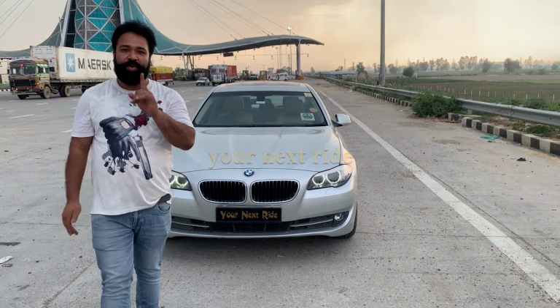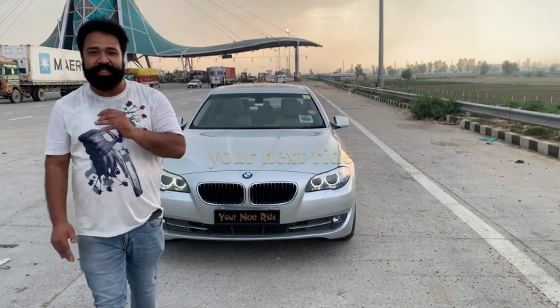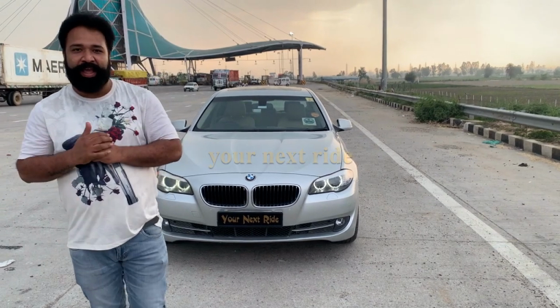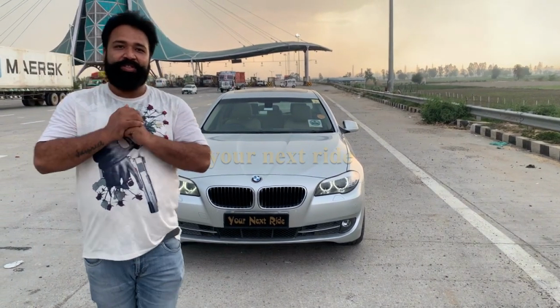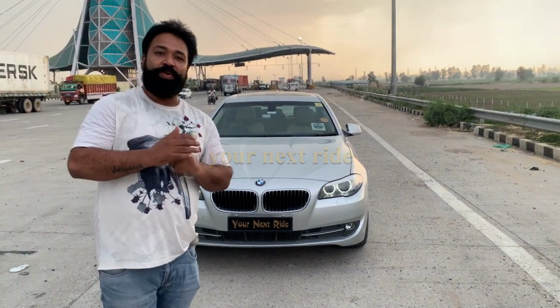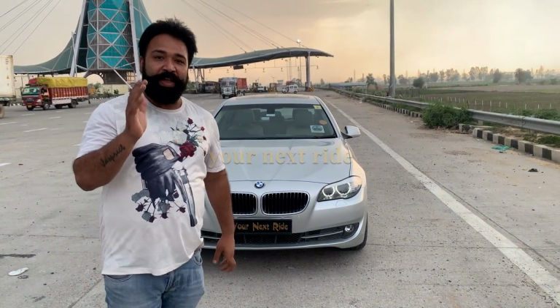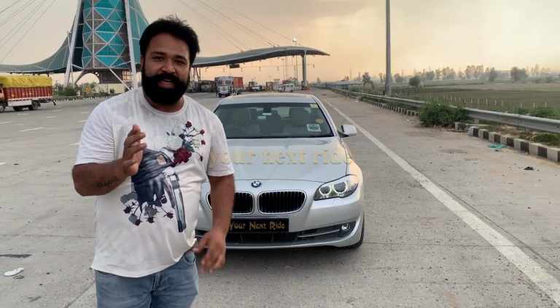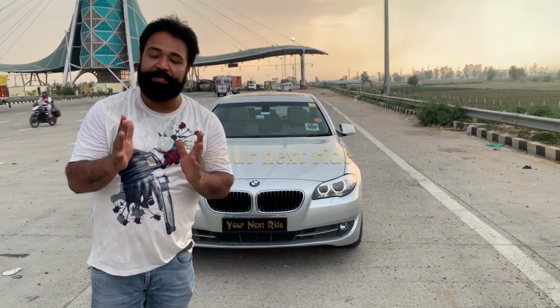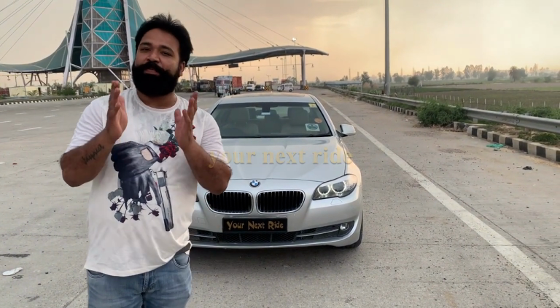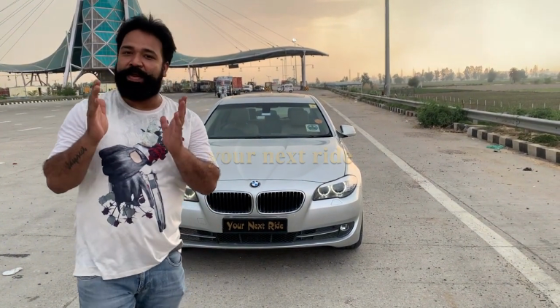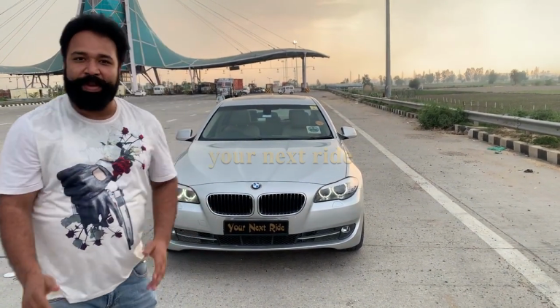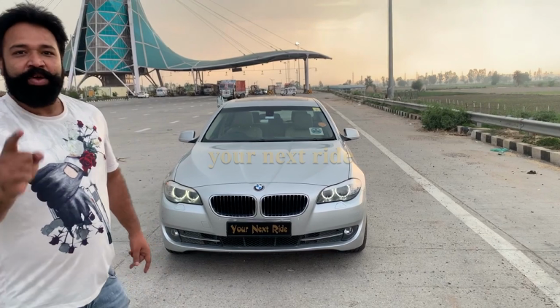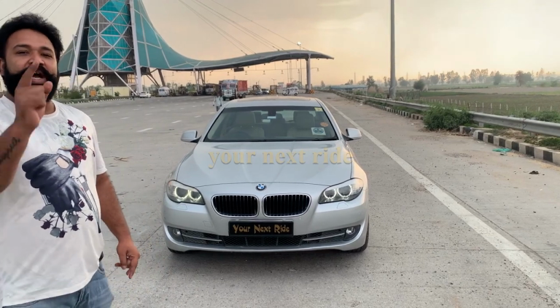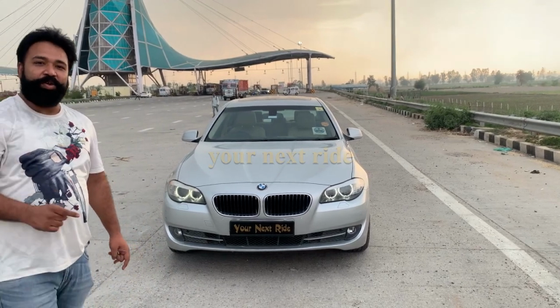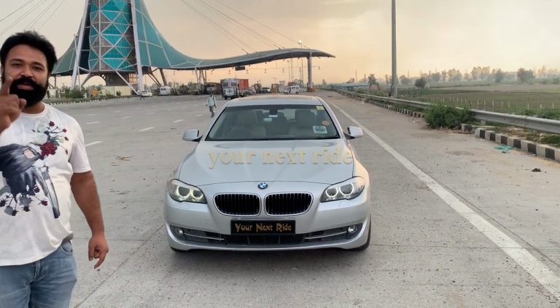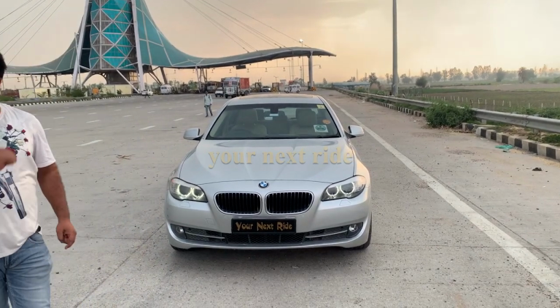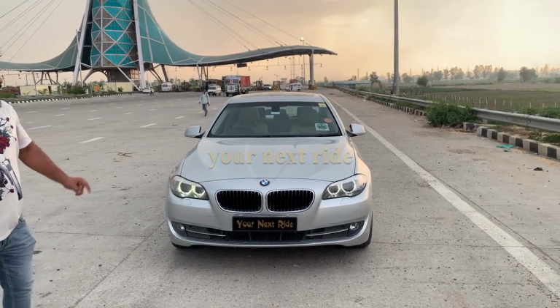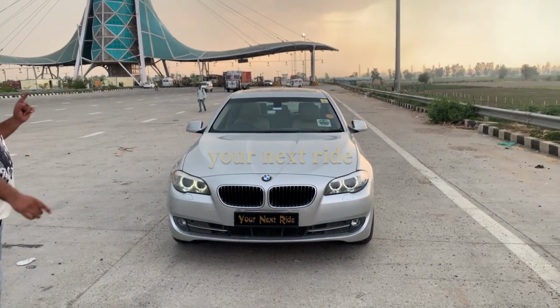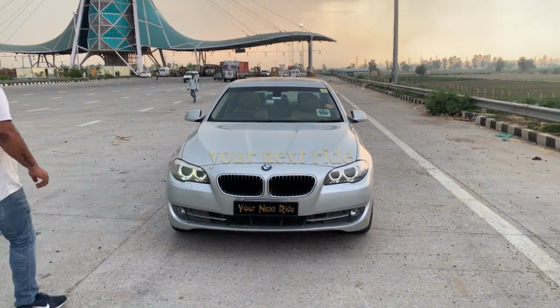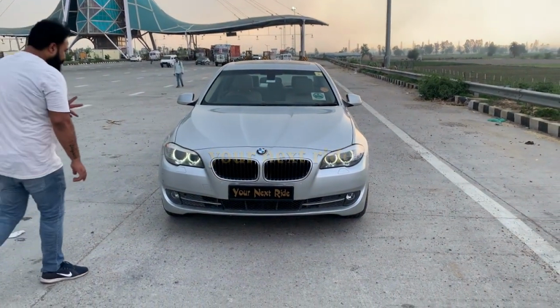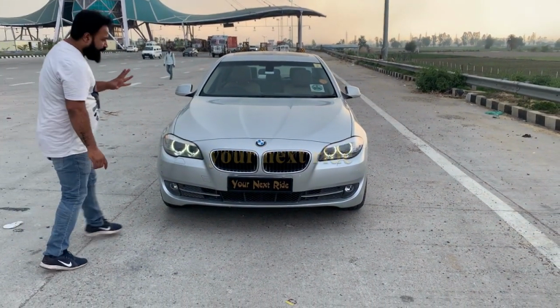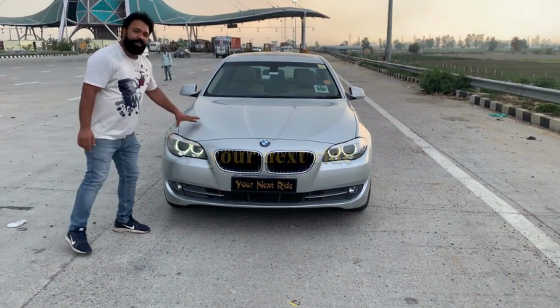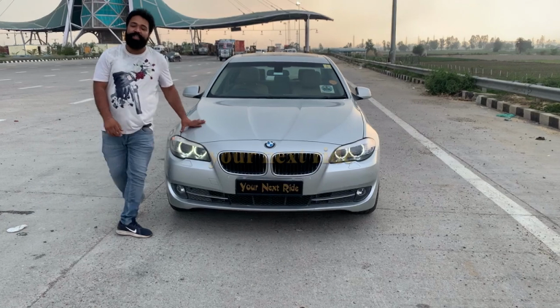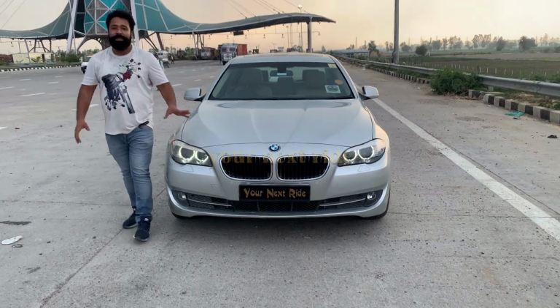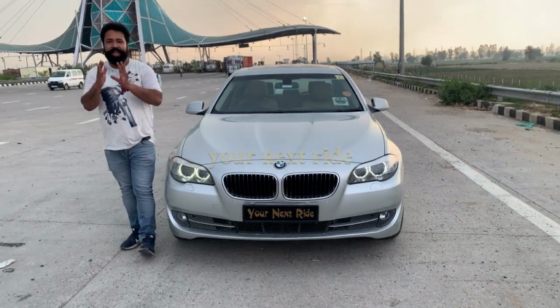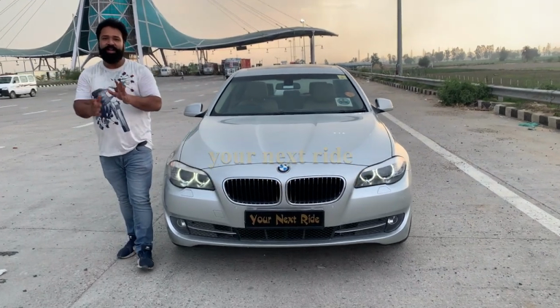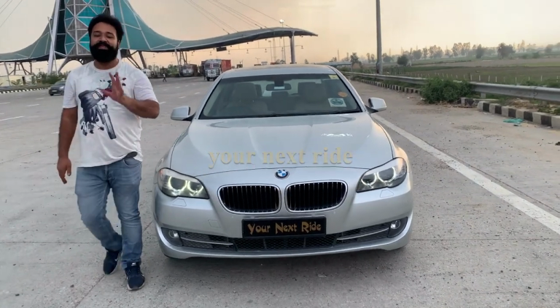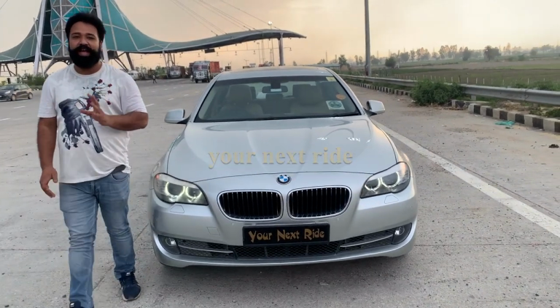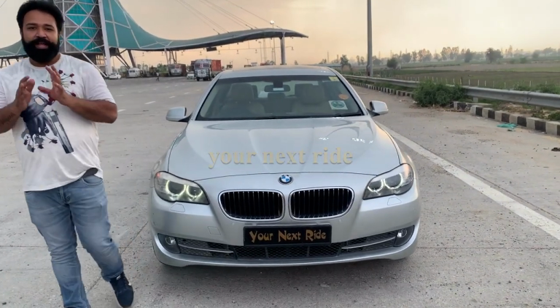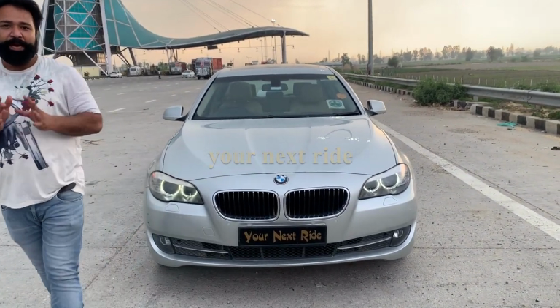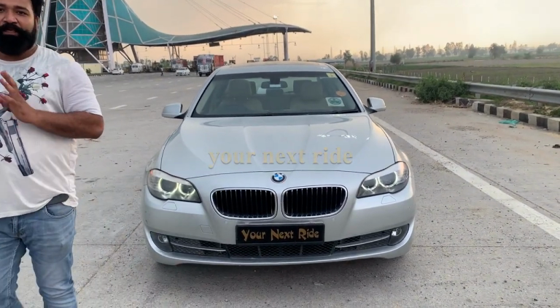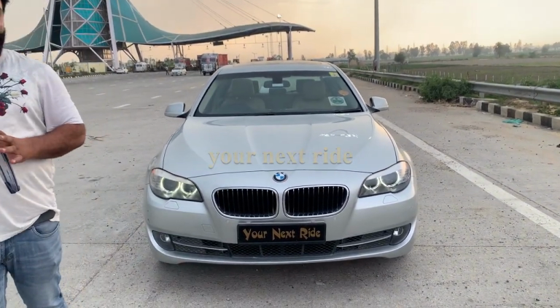It has a B6 engine. The B6 engine is in the 5 Series. You will find this car in the market. This is the 2013 model, January — BMW 5 Series.